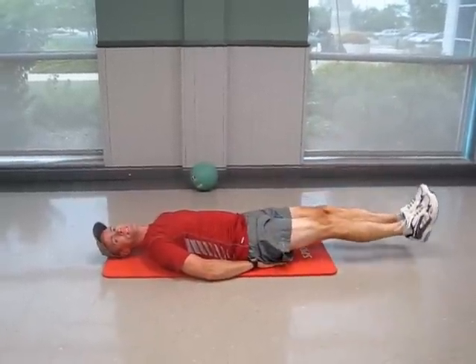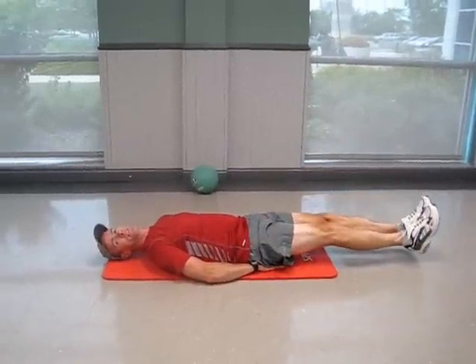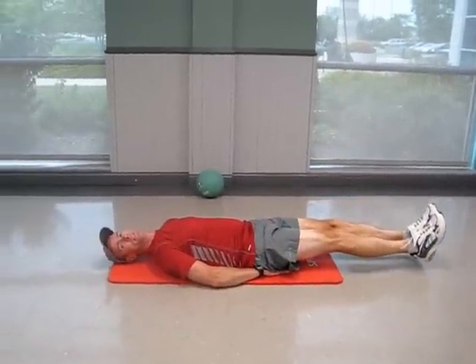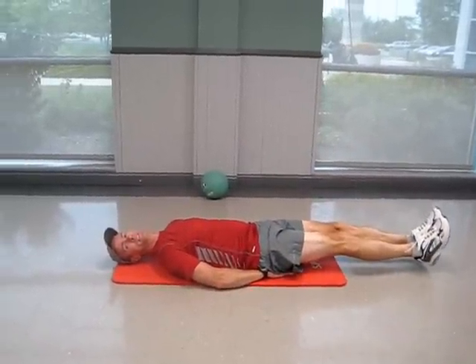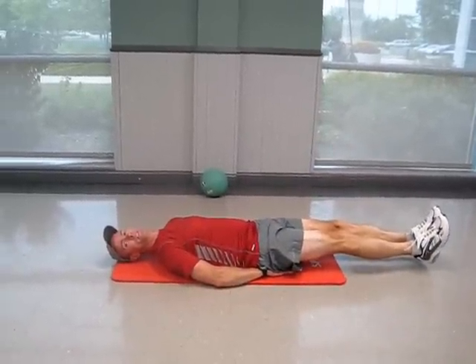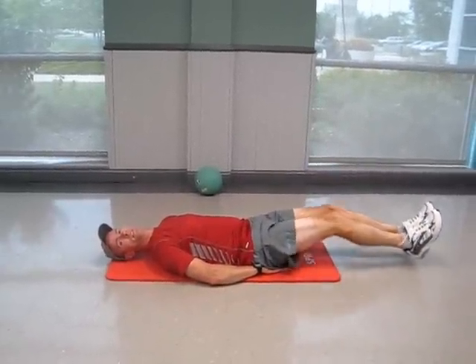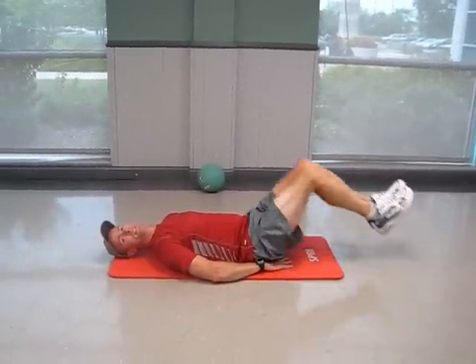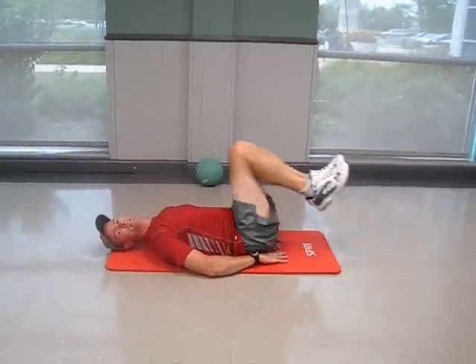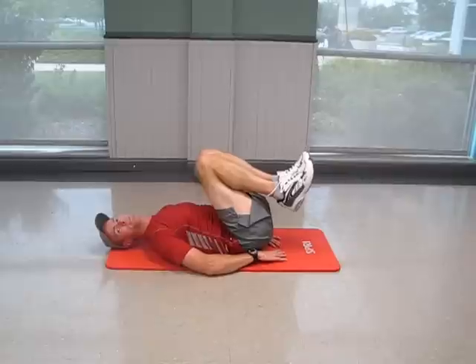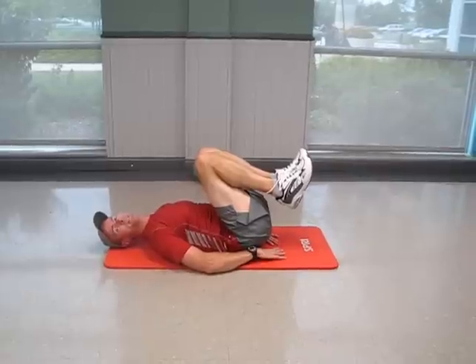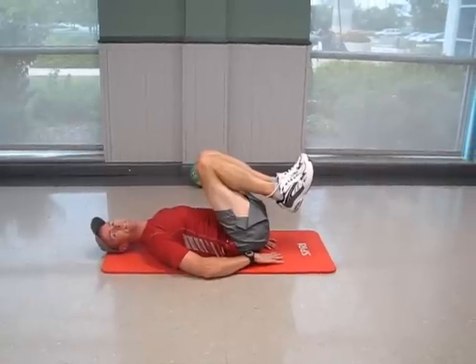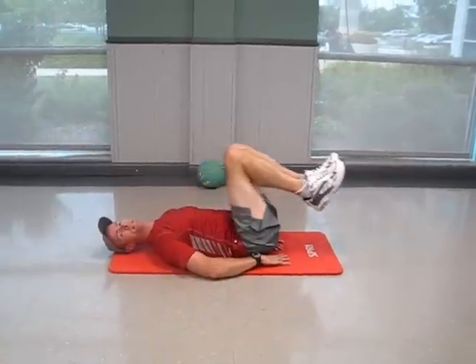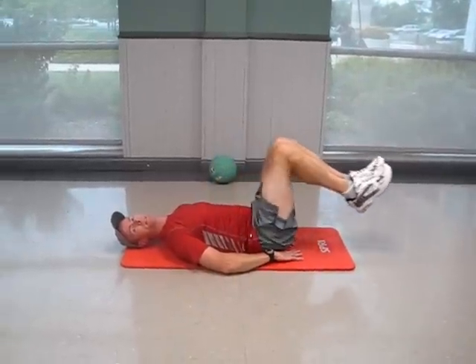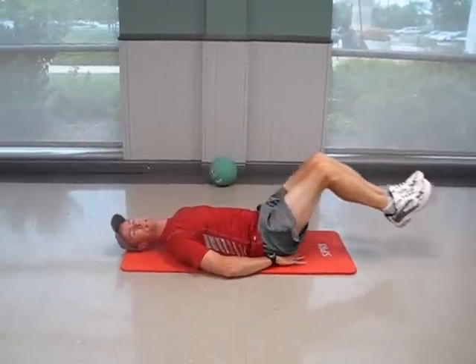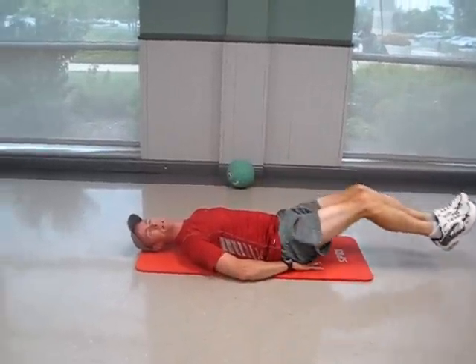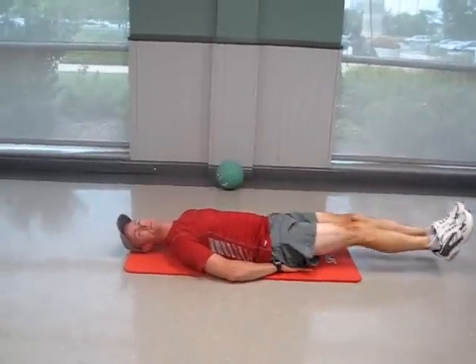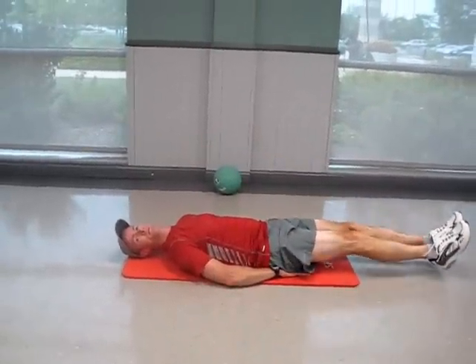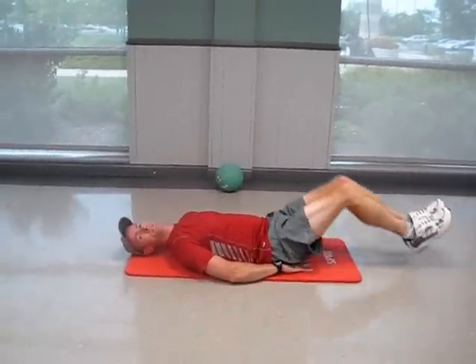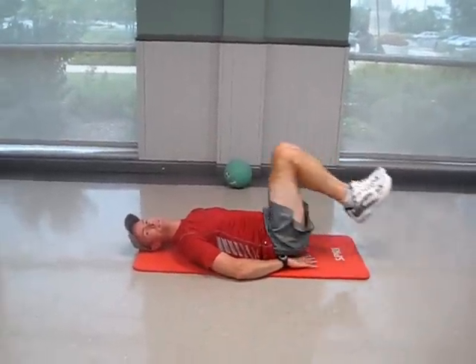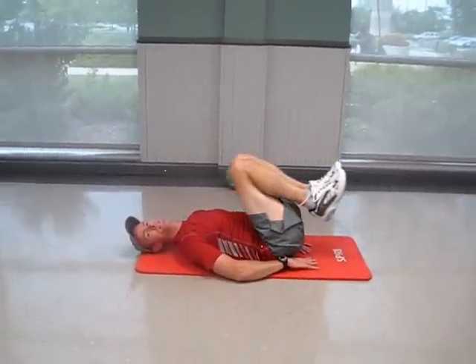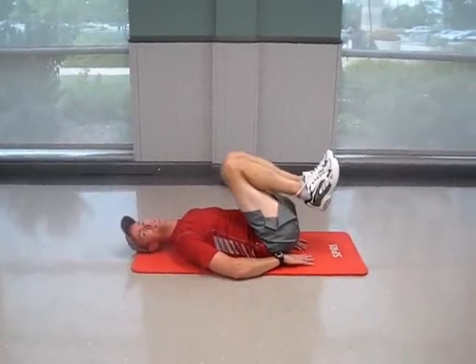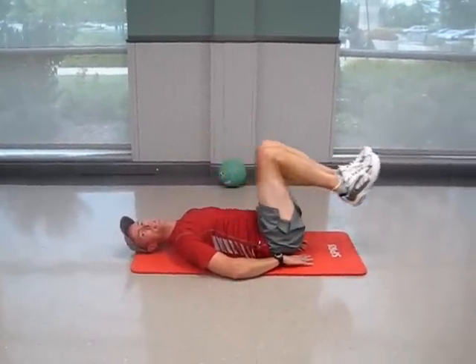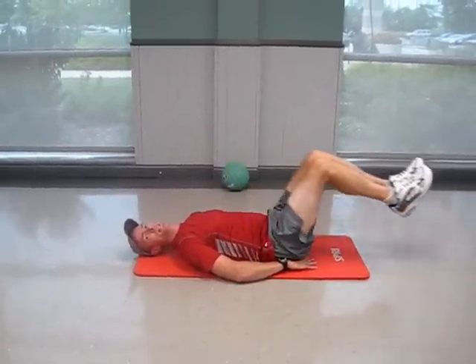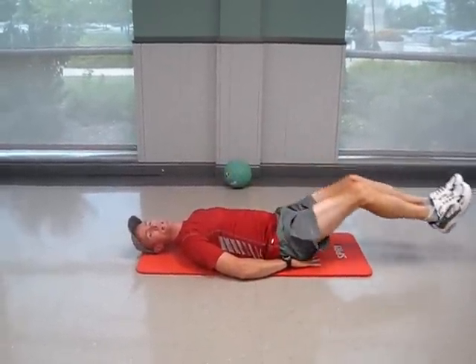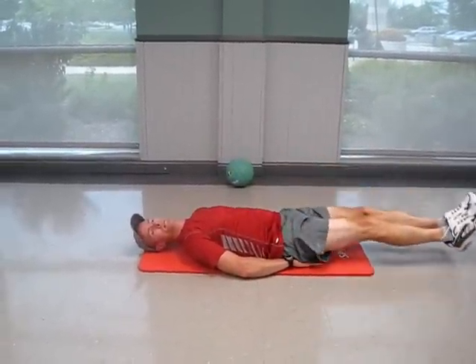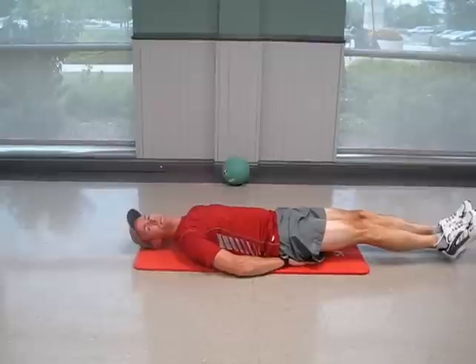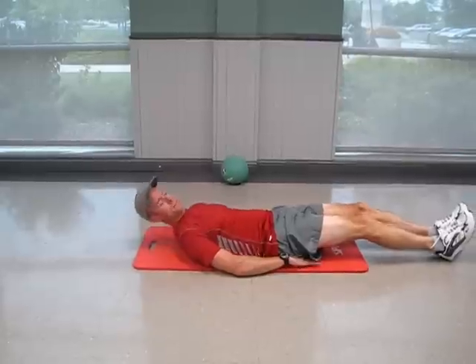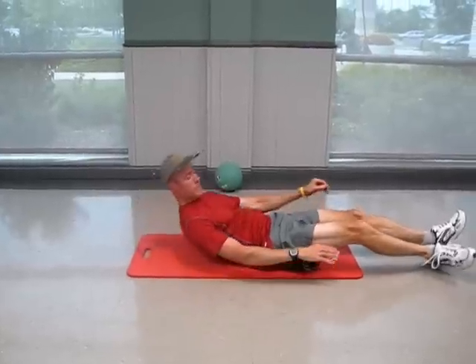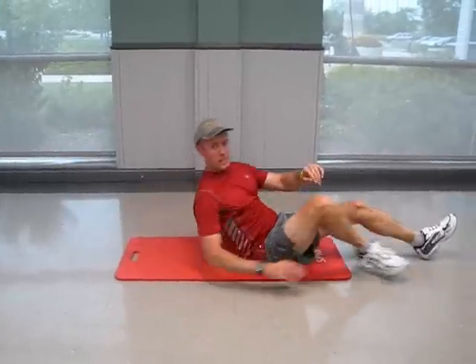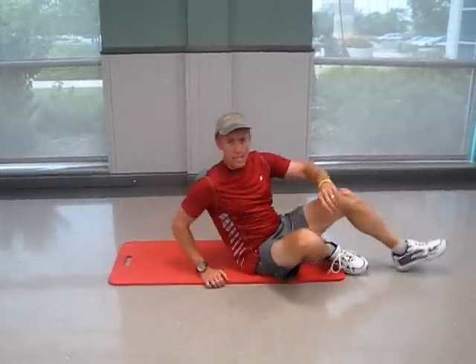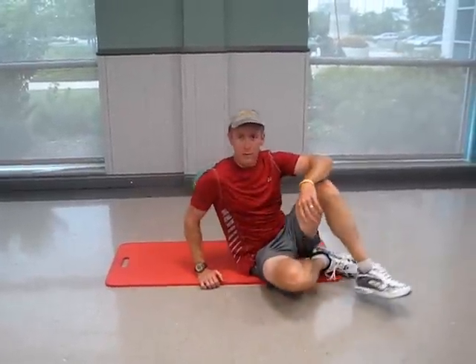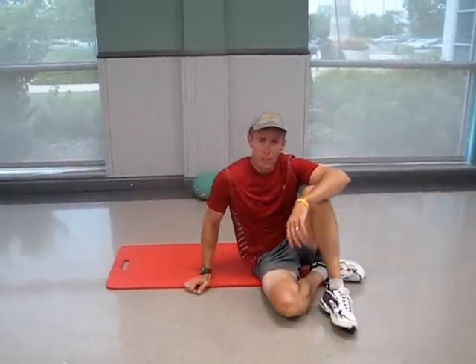As an alternative, if this is a little difficult, you can simply draw the knees into the body and back out. So in, and back out. And that's a reverse crunch.